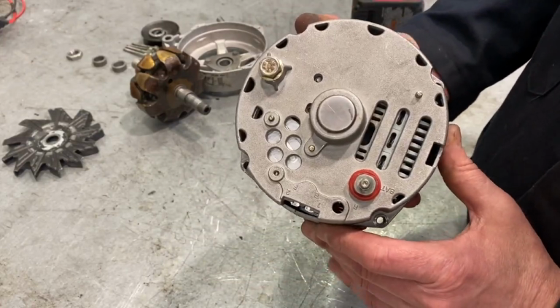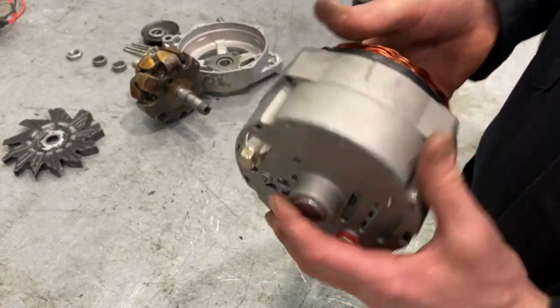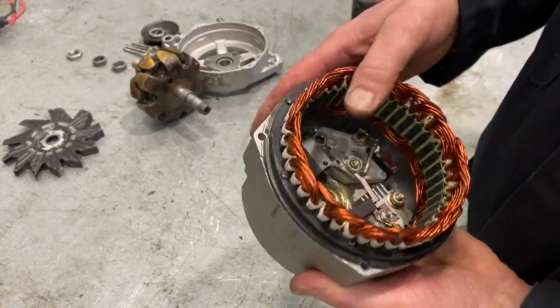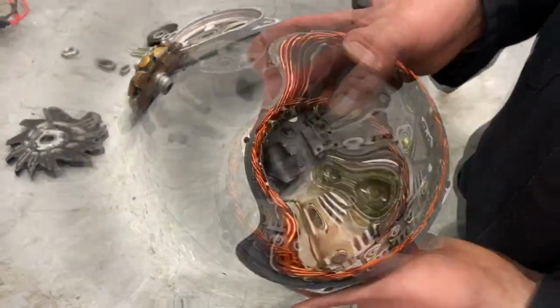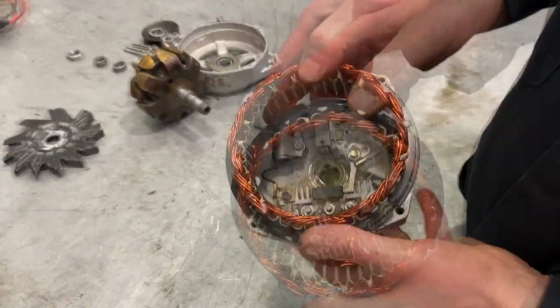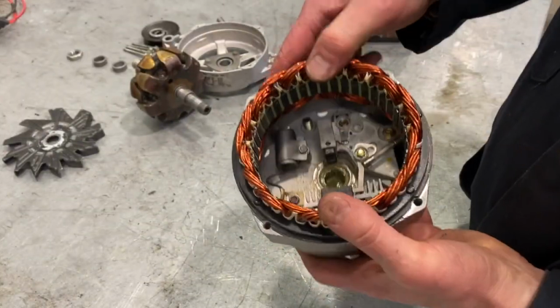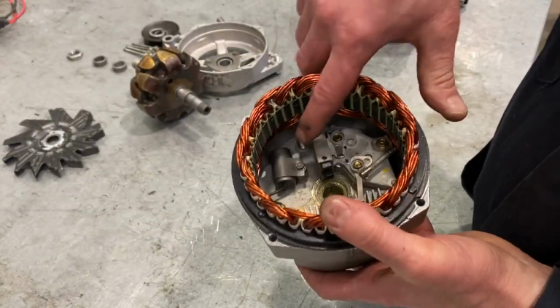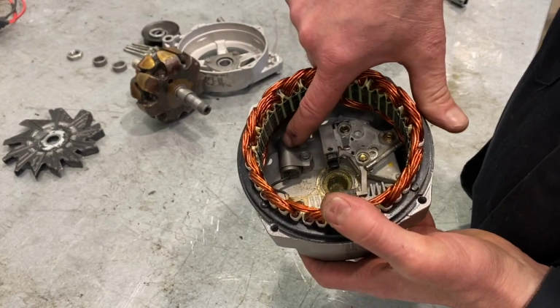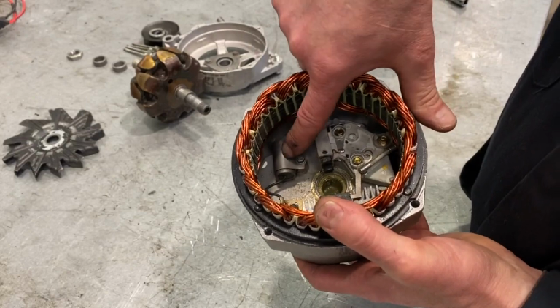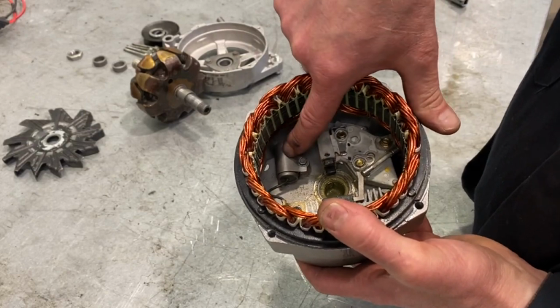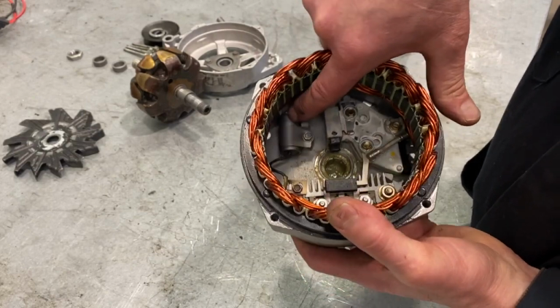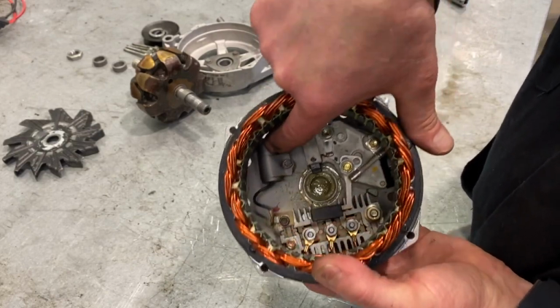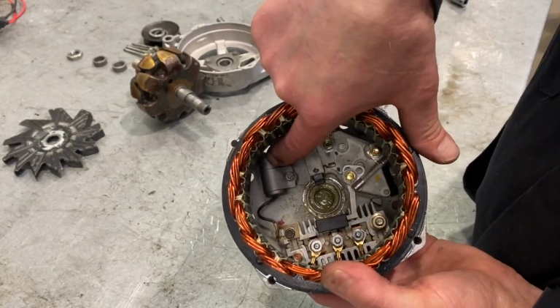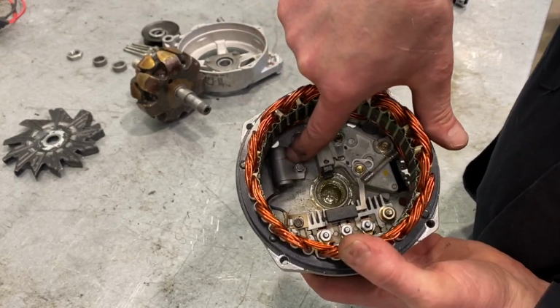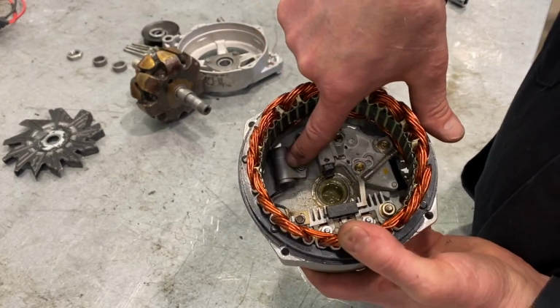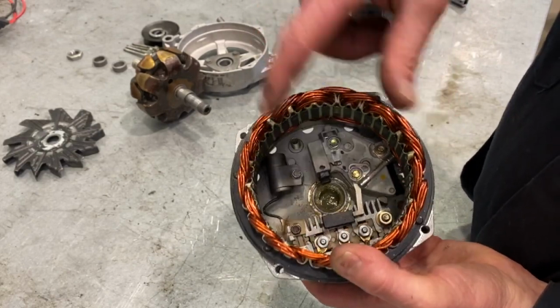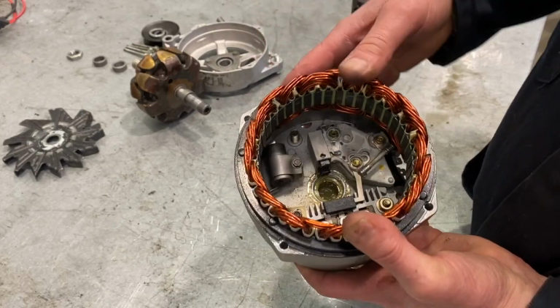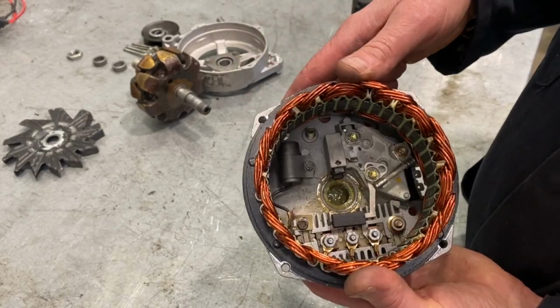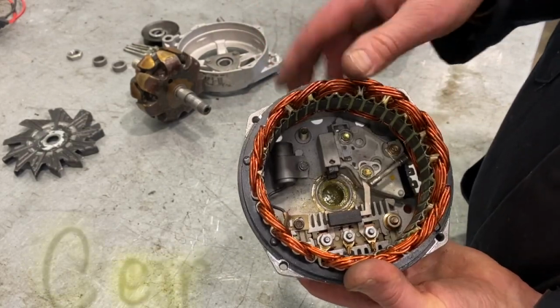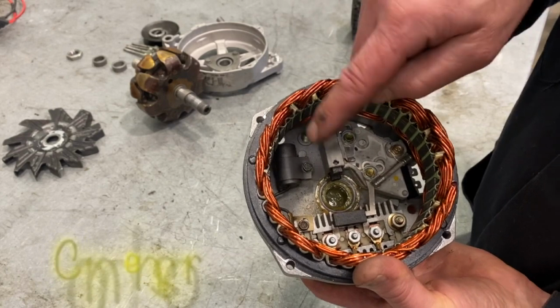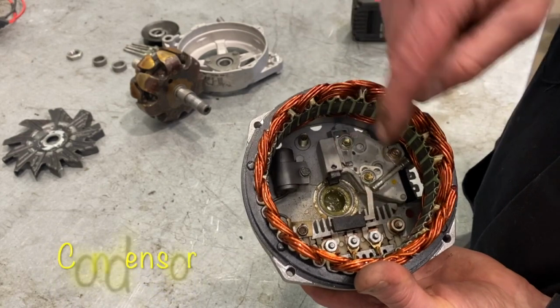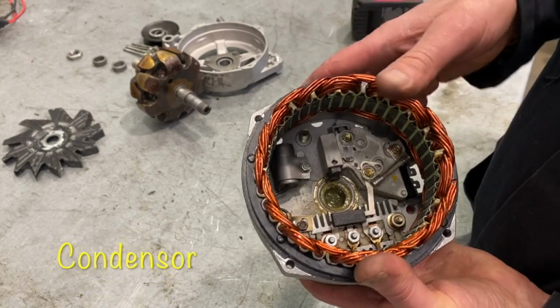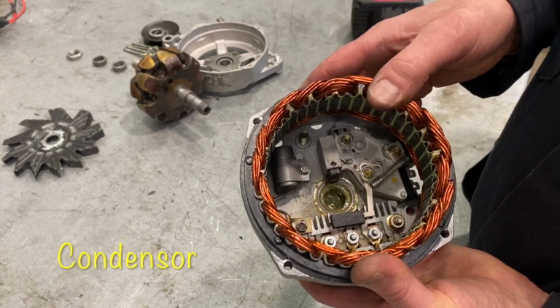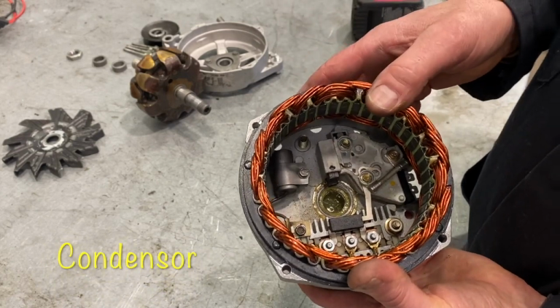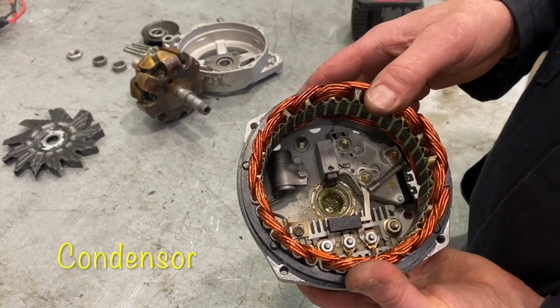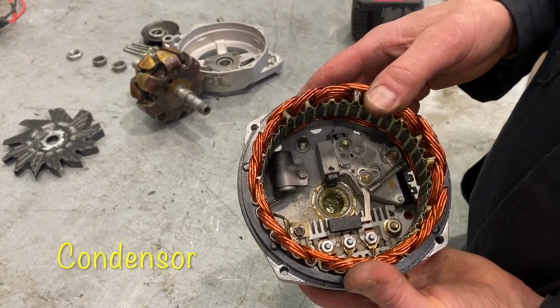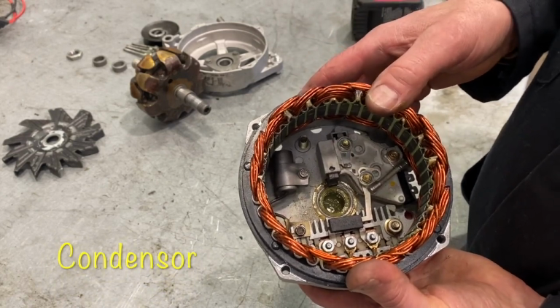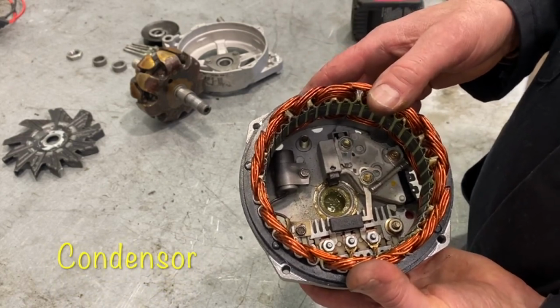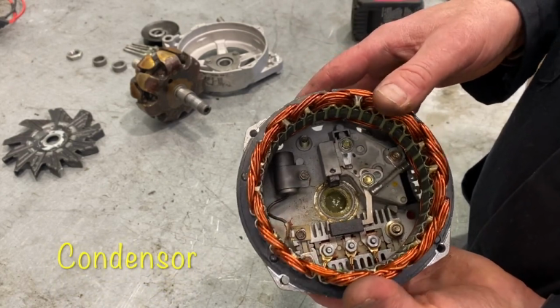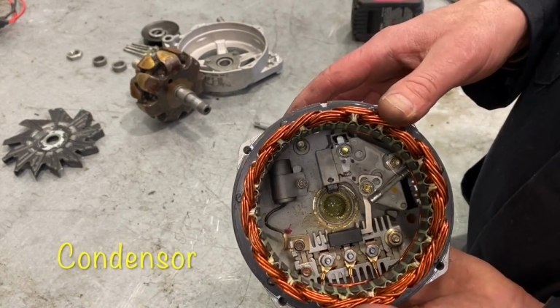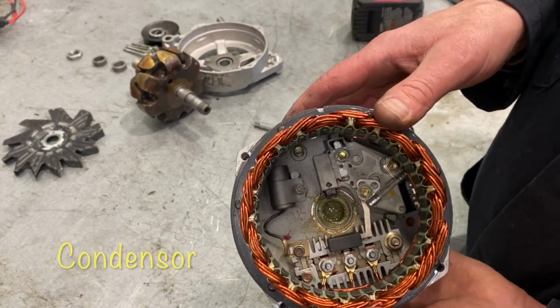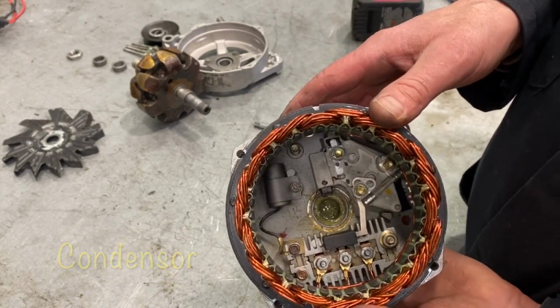By the way, there's one other part in there — that little cylinder is called a condenser, and it also controls some of the static discharge in there so it doesn't have an impact on your radios.